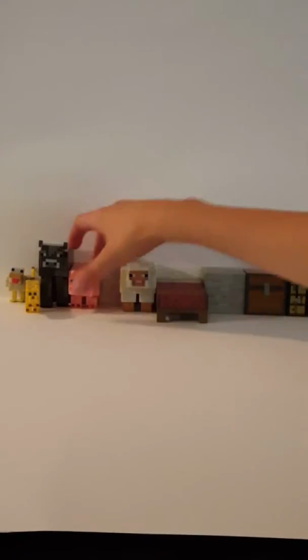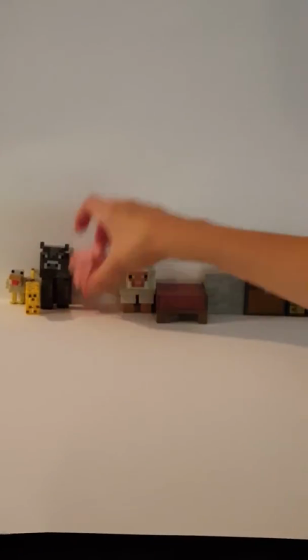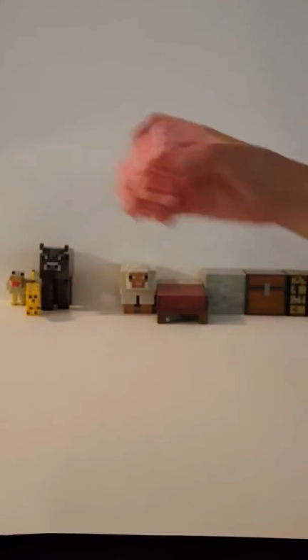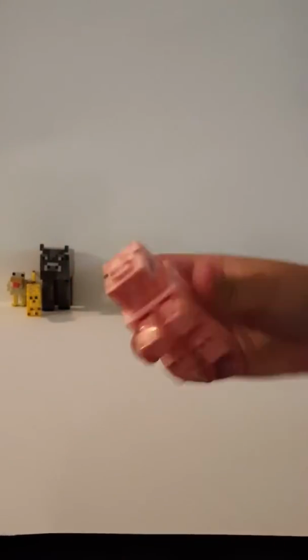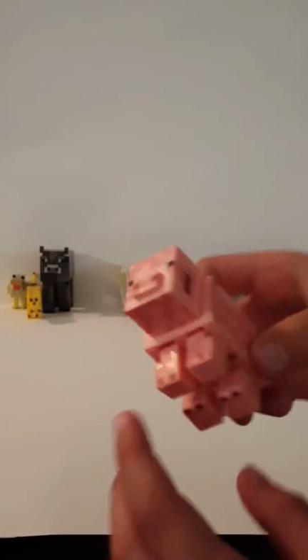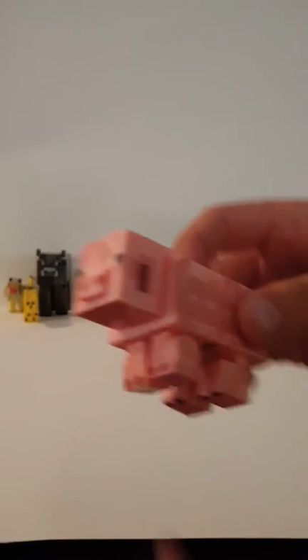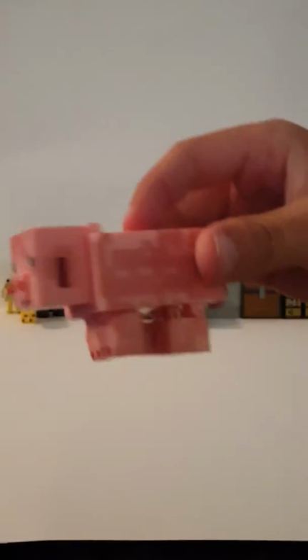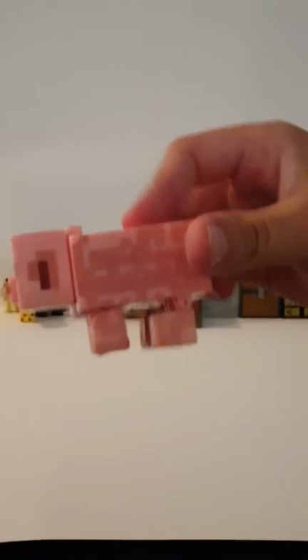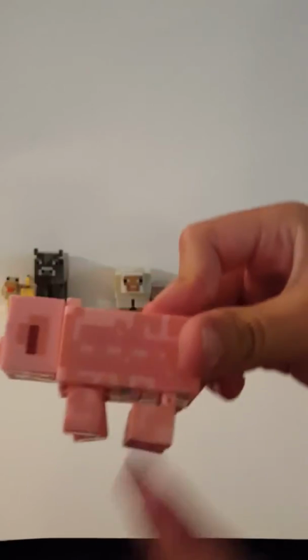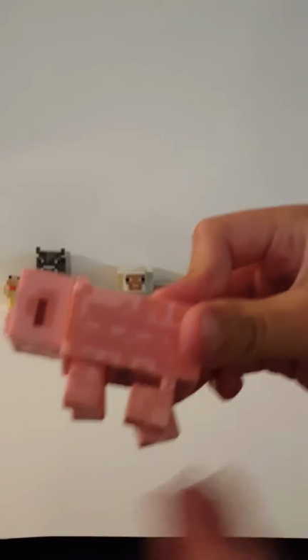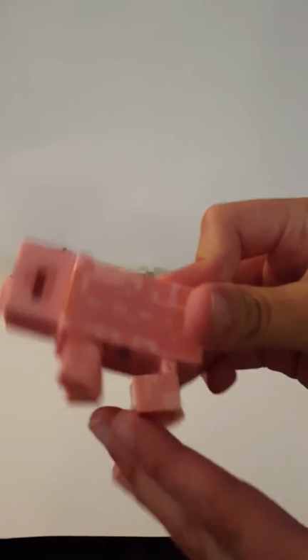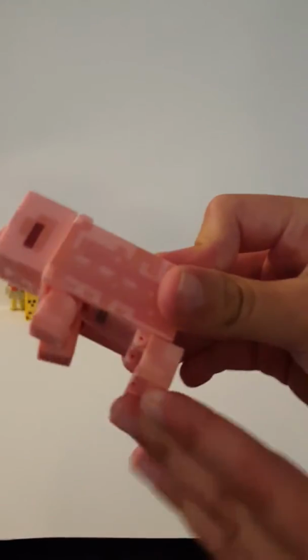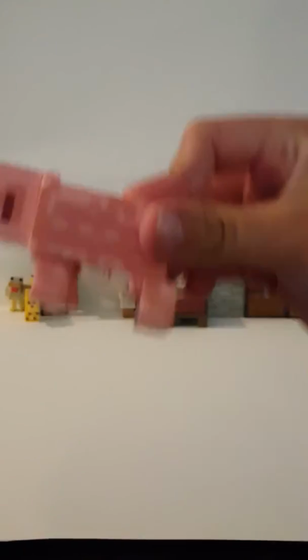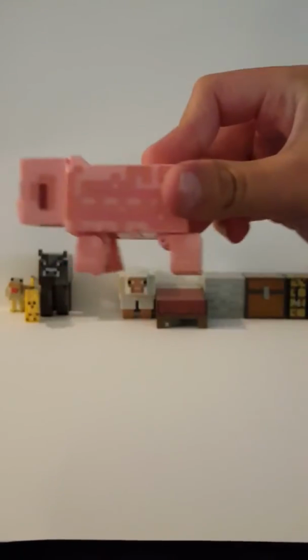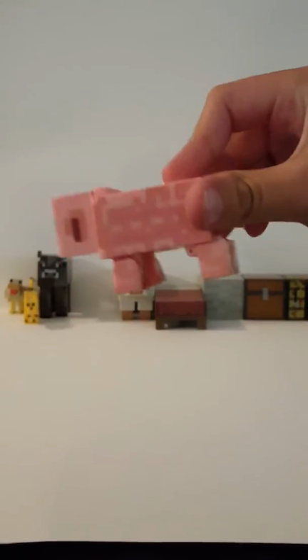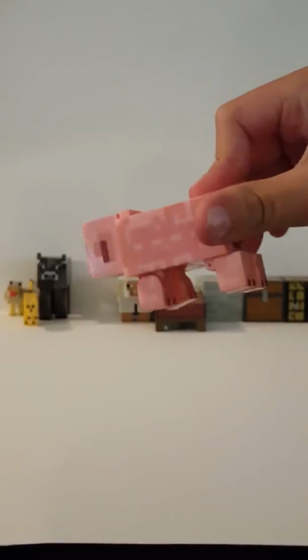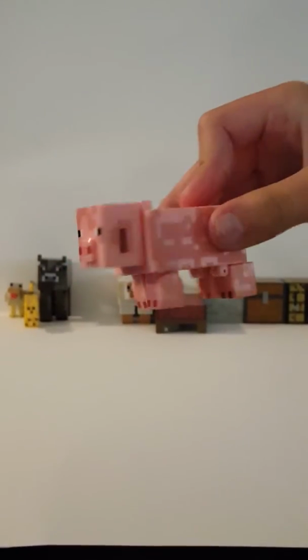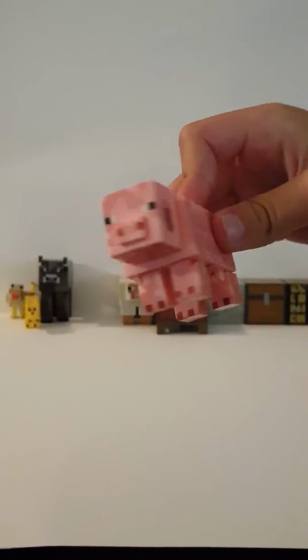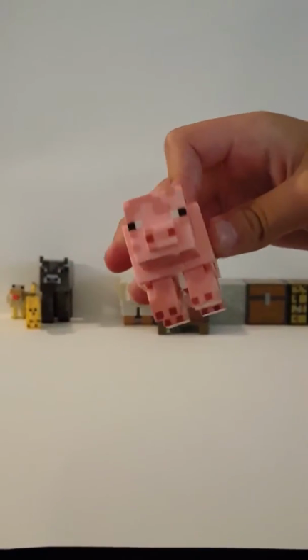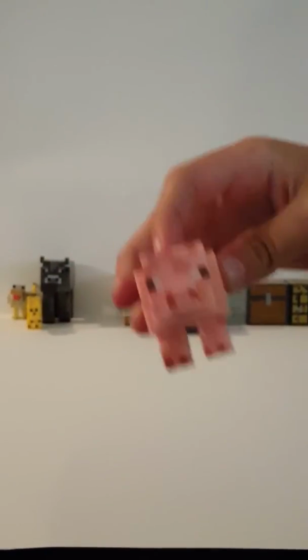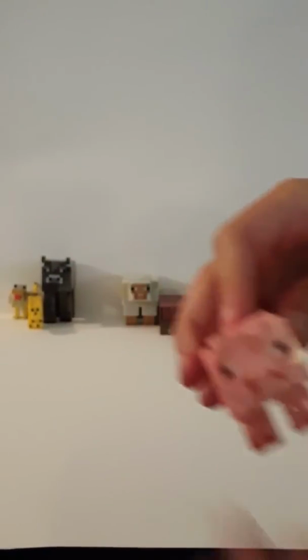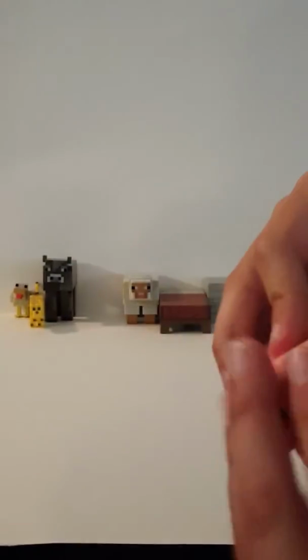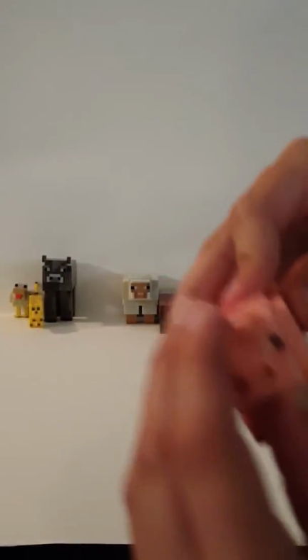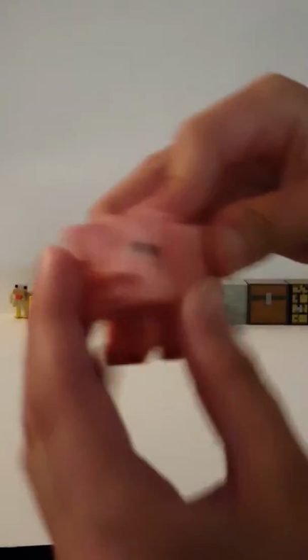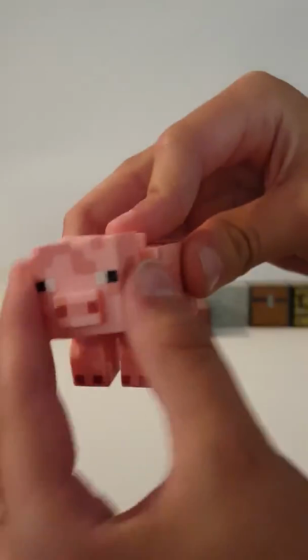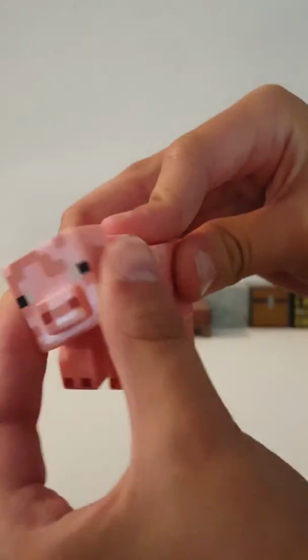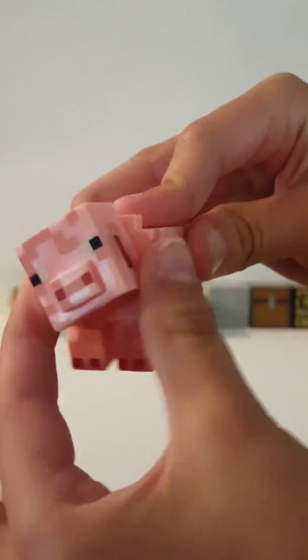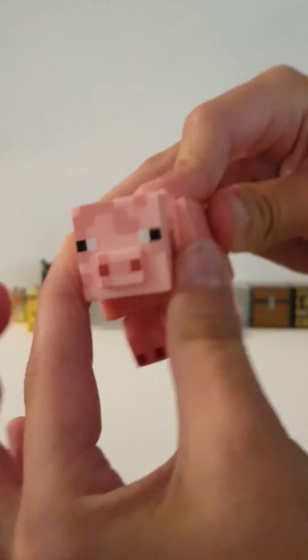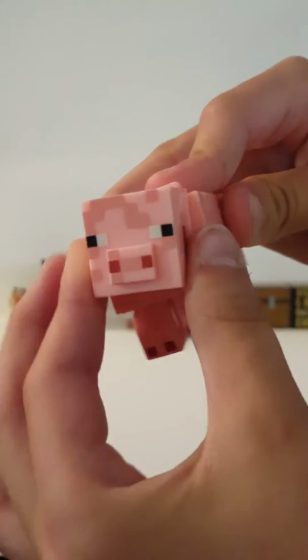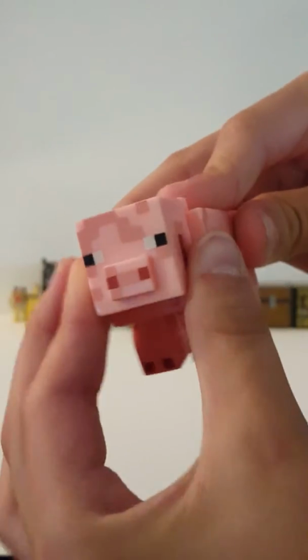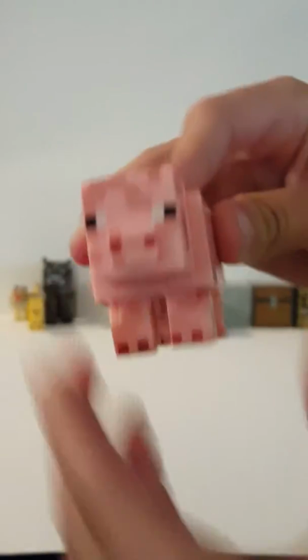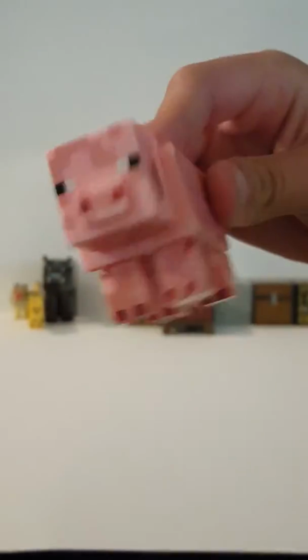Next up is the pig. His feet move and so does his head — there he is.